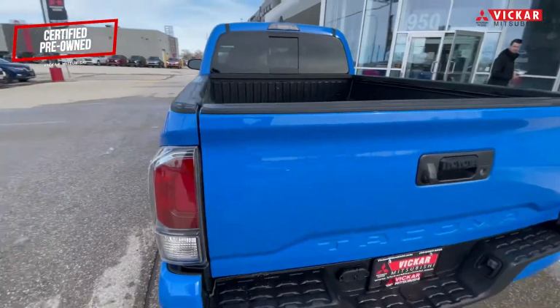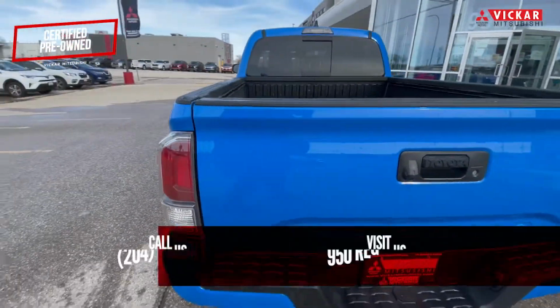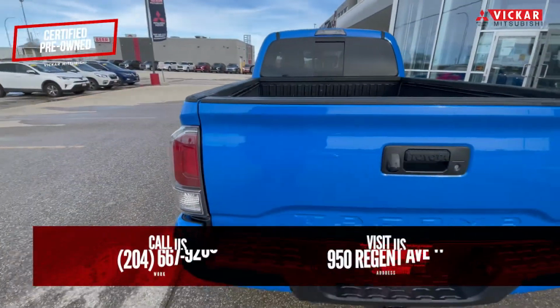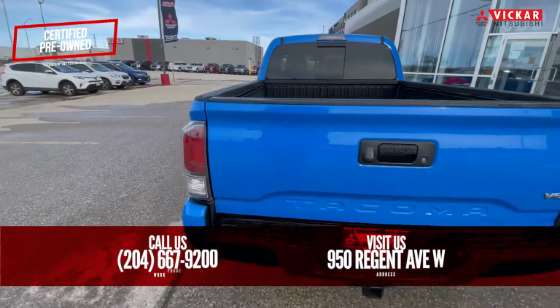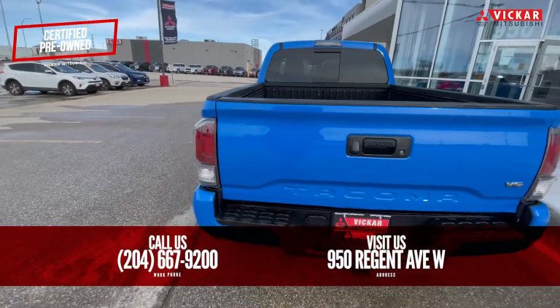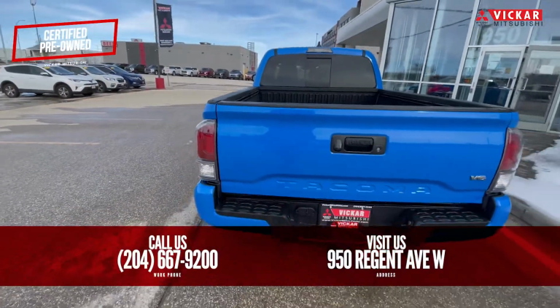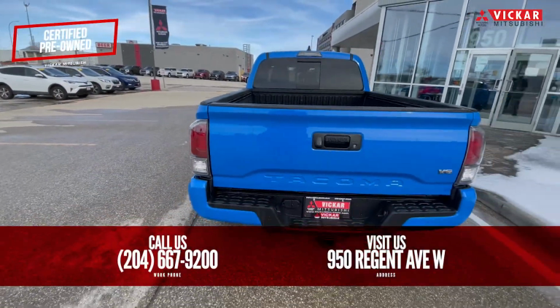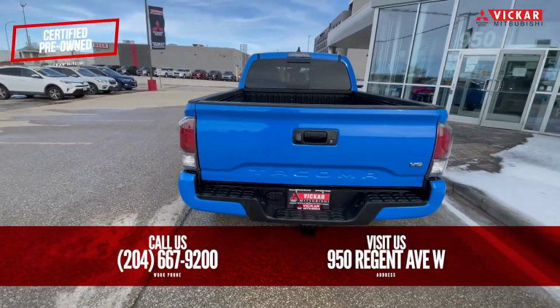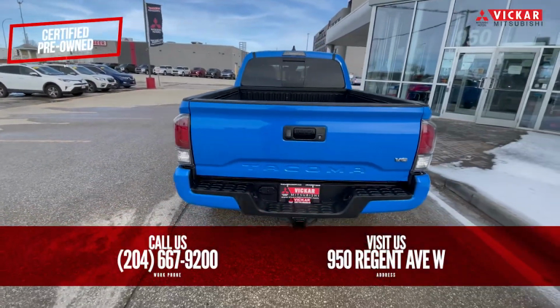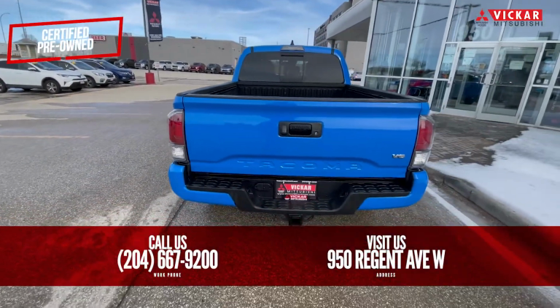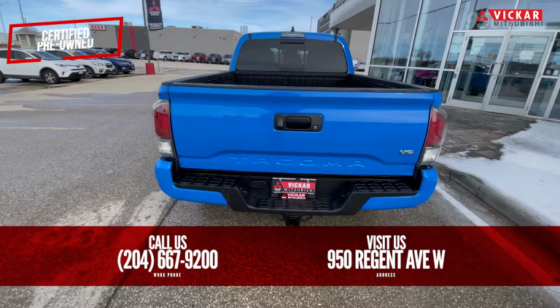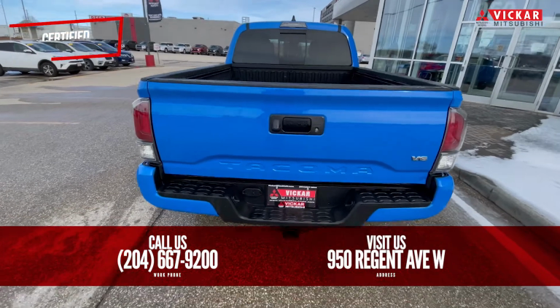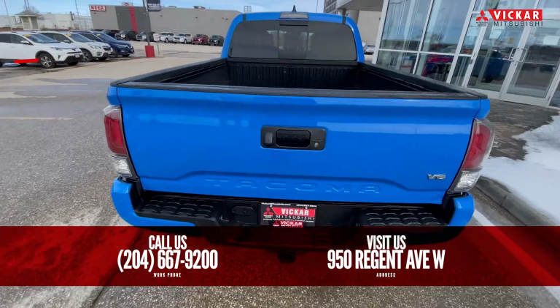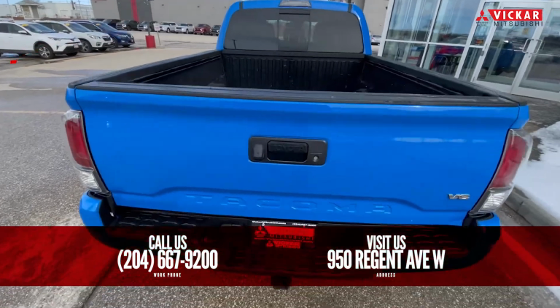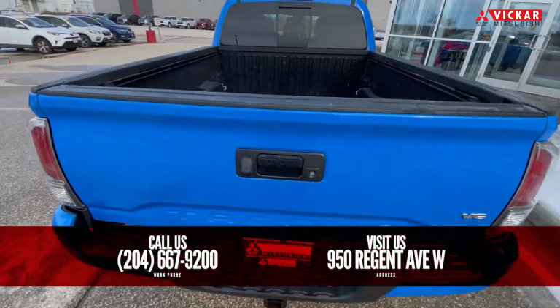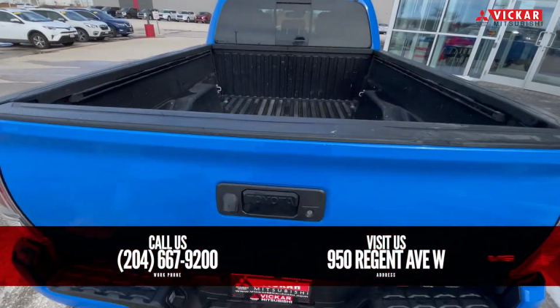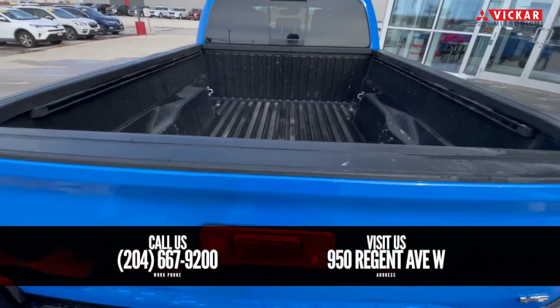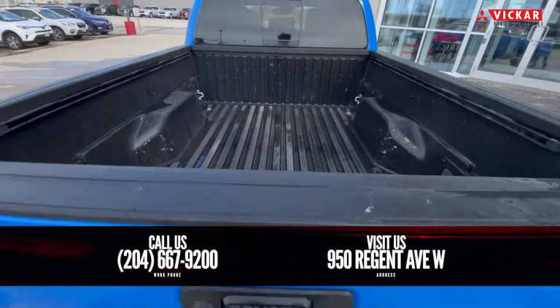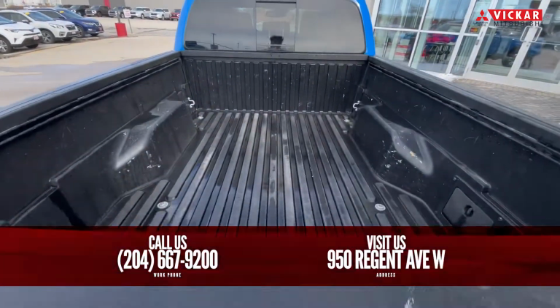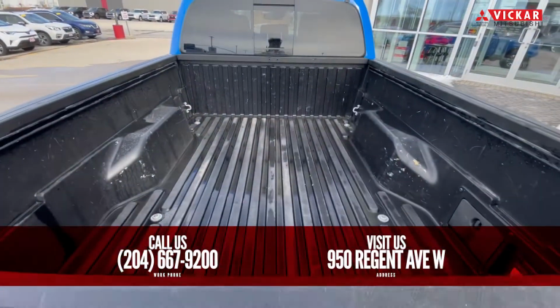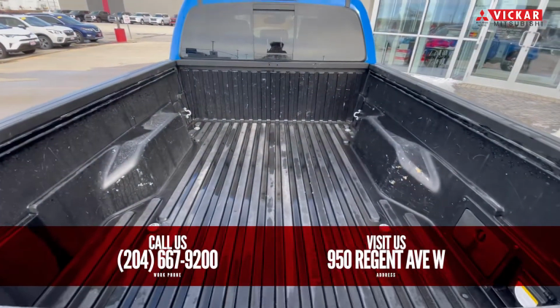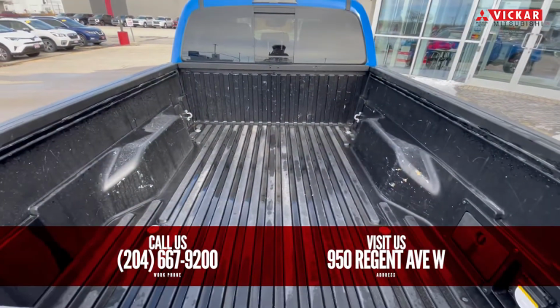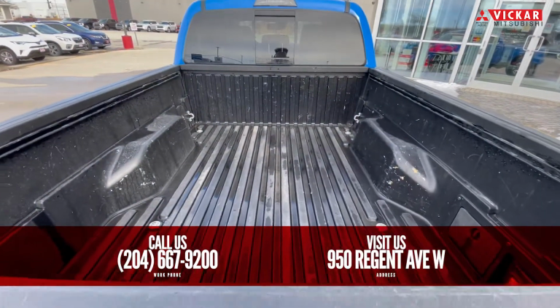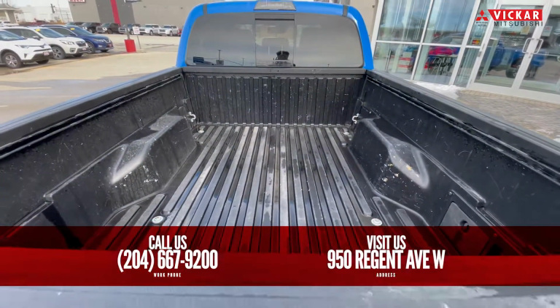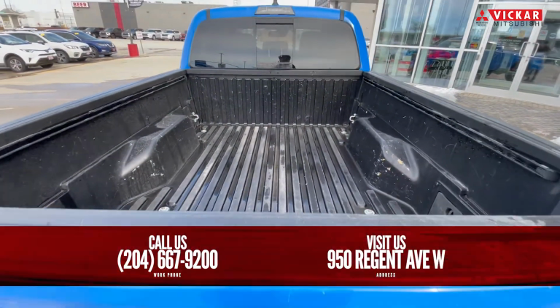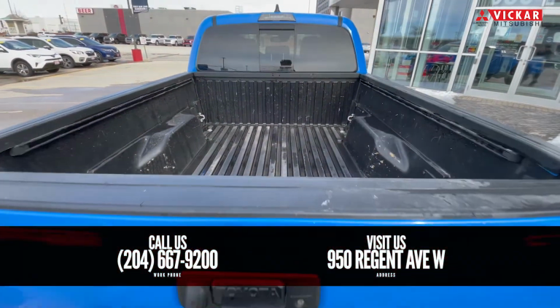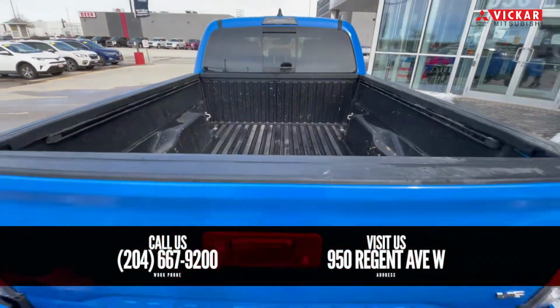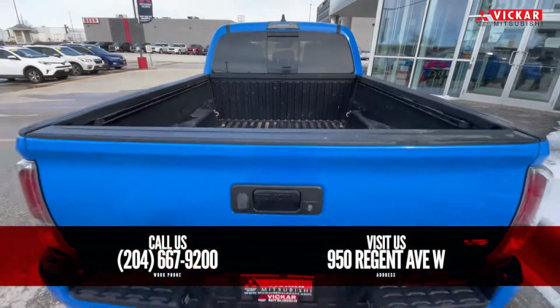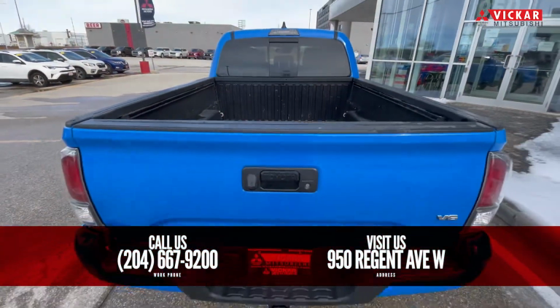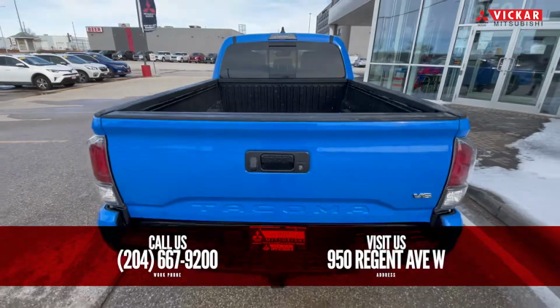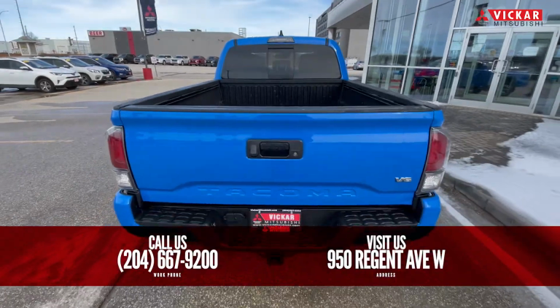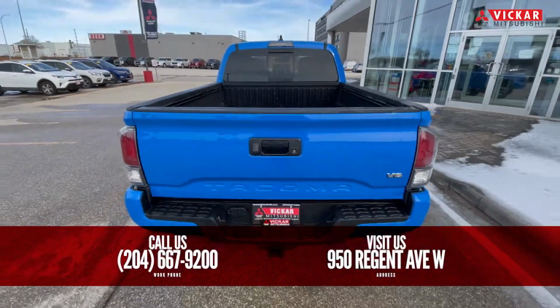If you wanted to come see this Tacoma, you can come see it at 950 Region Avenue West, or call us at 204-667-9200. Baker Mitsubishi, where customers send their friends.